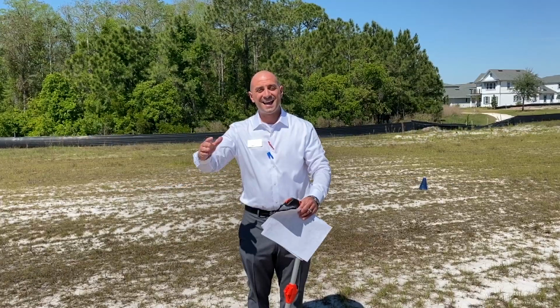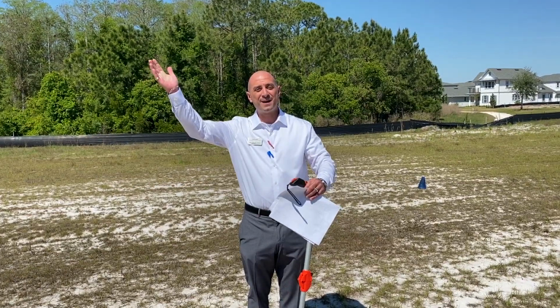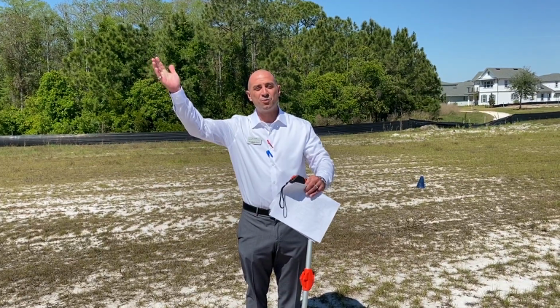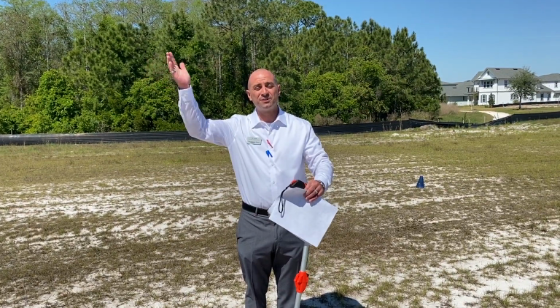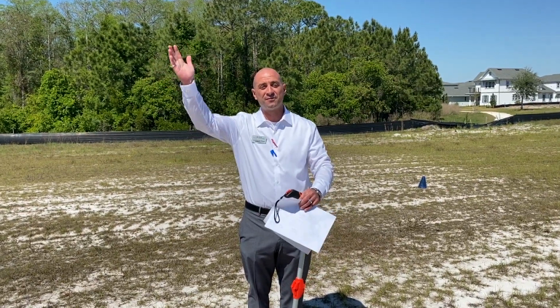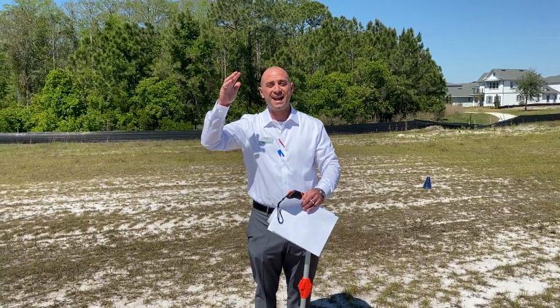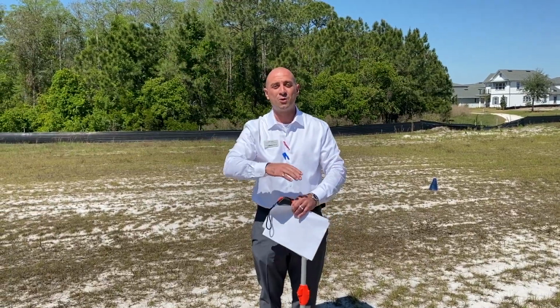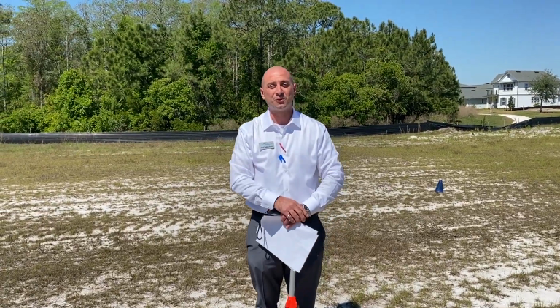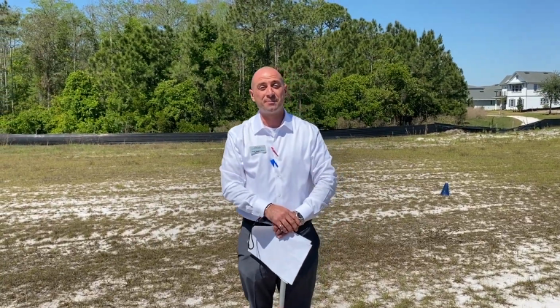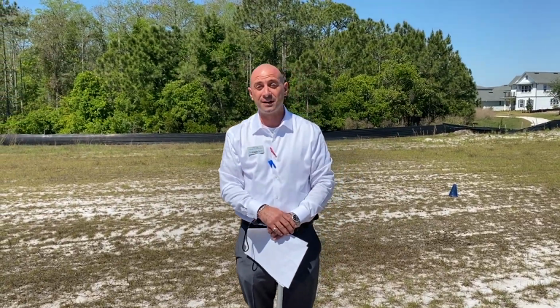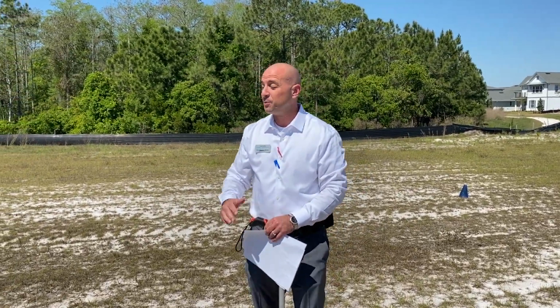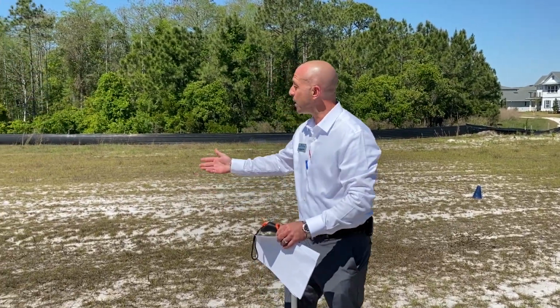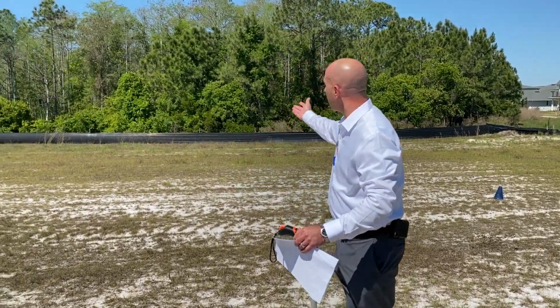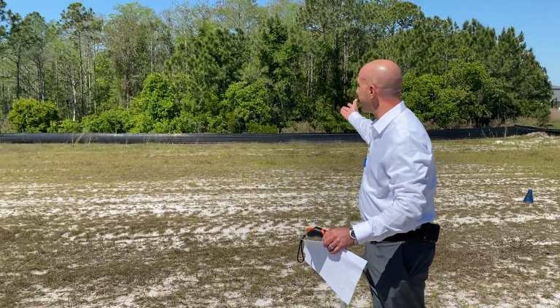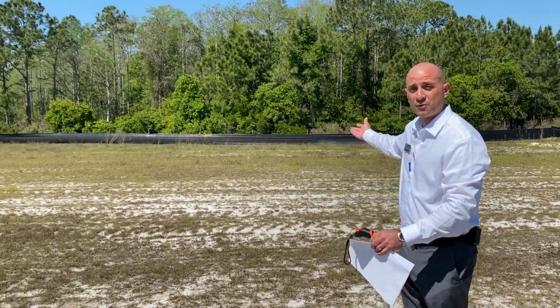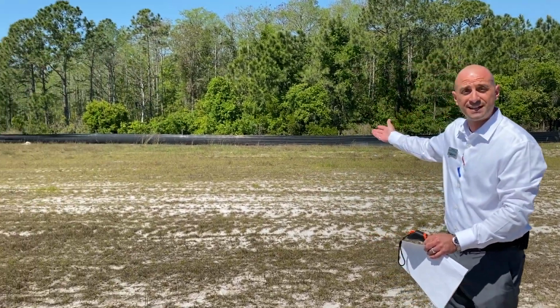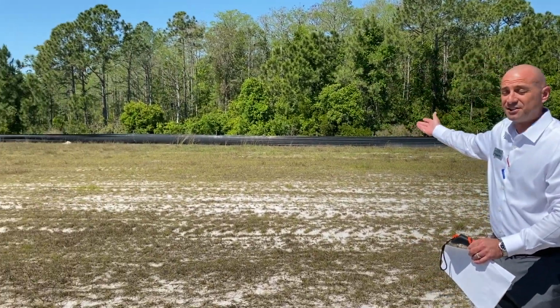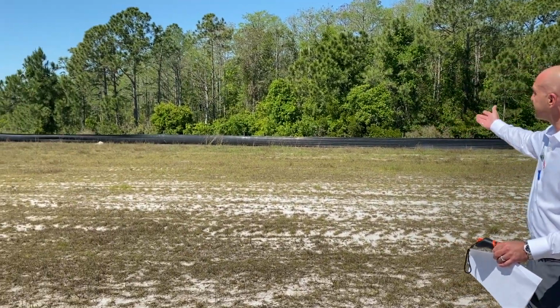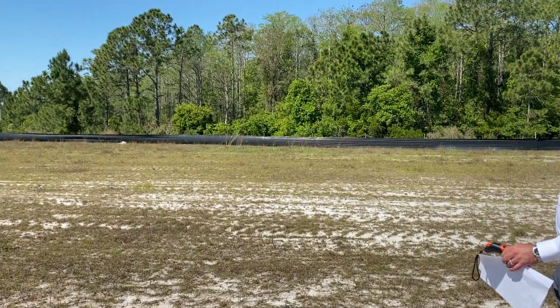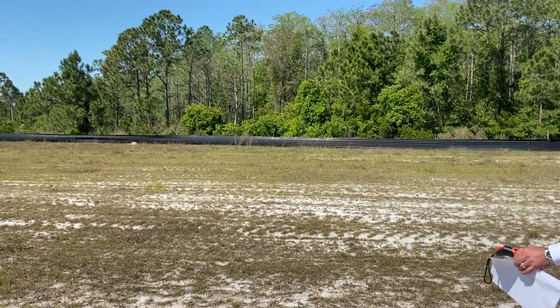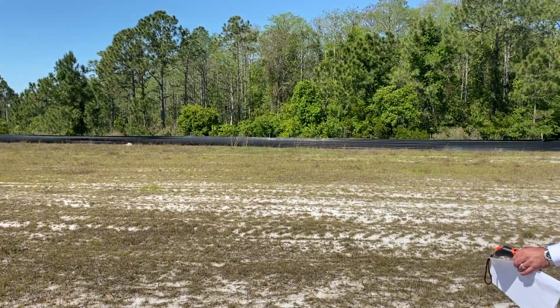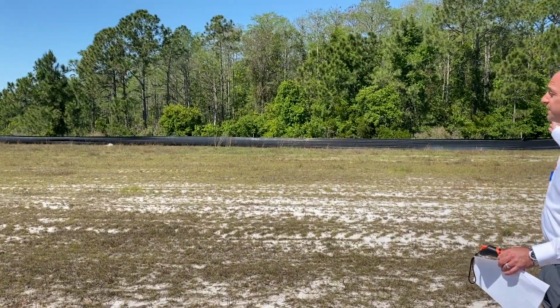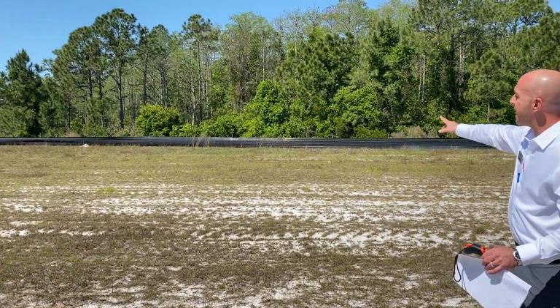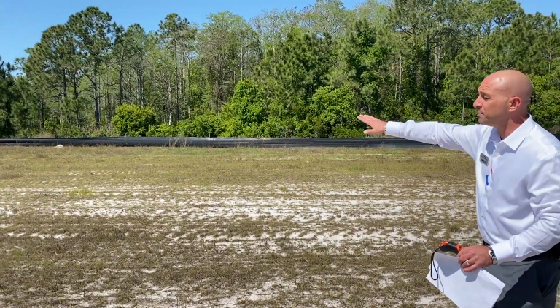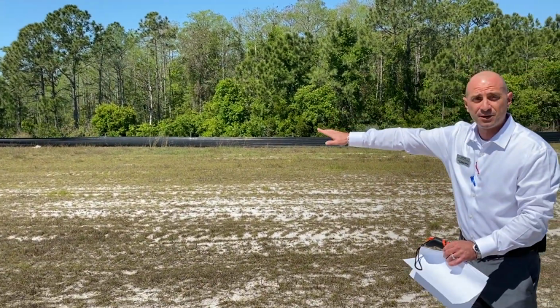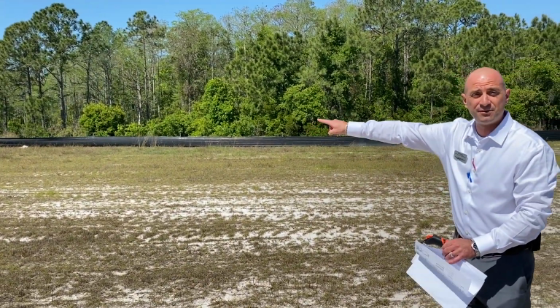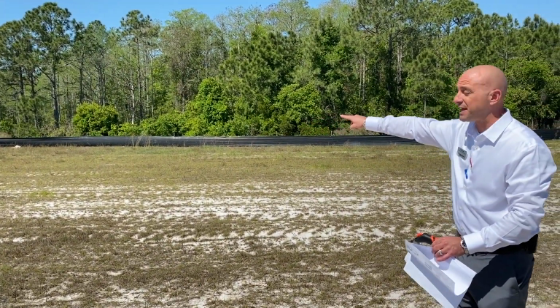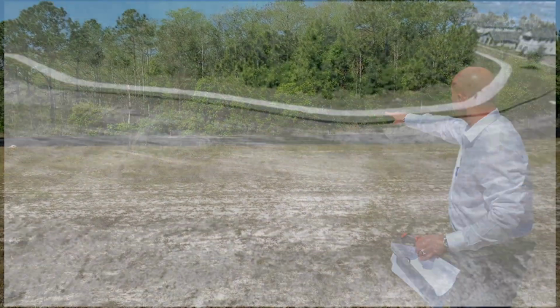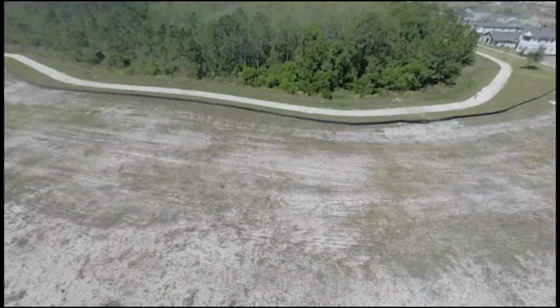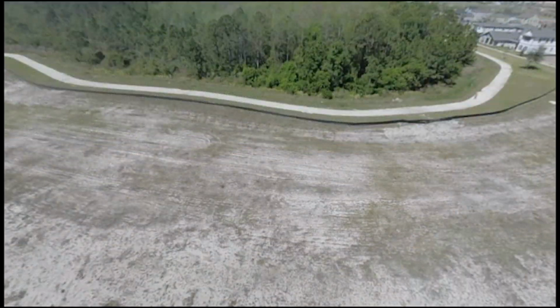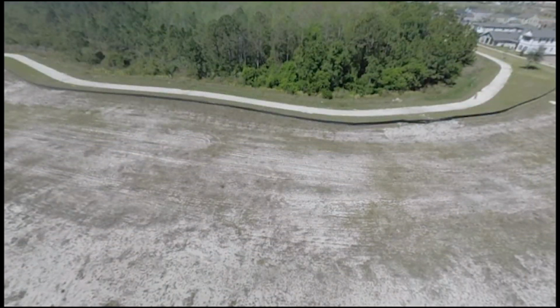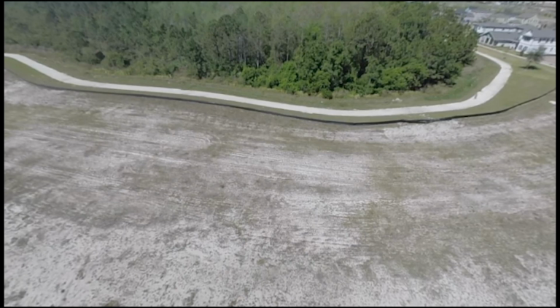Hey everybody! Welcome to Lot 58 in the wonderful Loria Park. We have quite a home site here for you. As you can see, beautiful conservation, and what you might not be able to see right now is the actual trail that goes back over here.